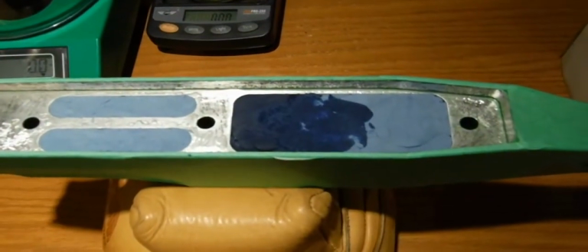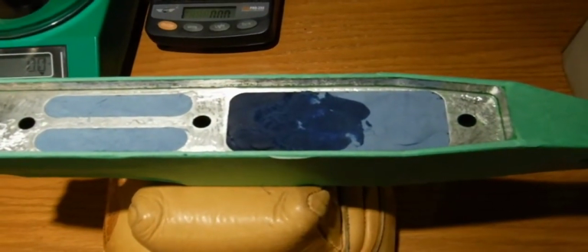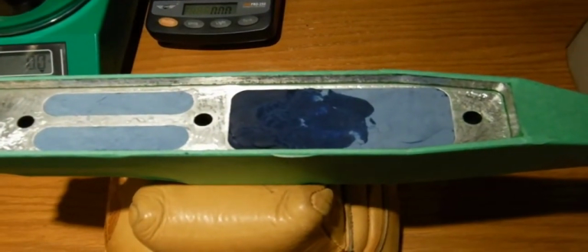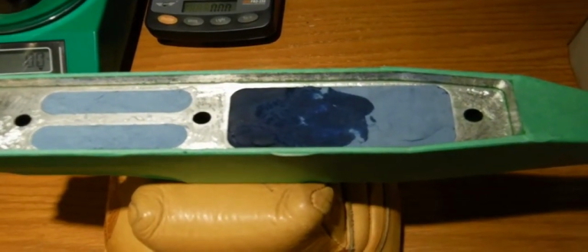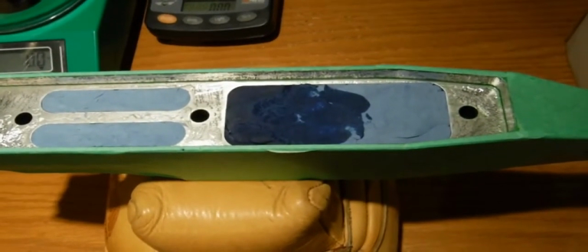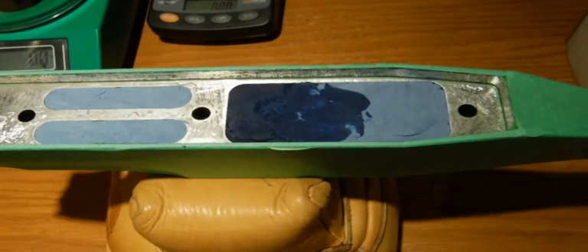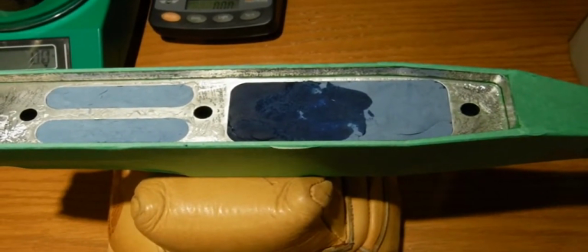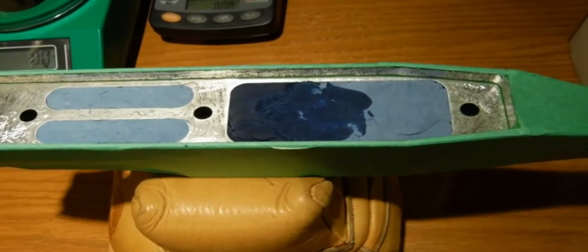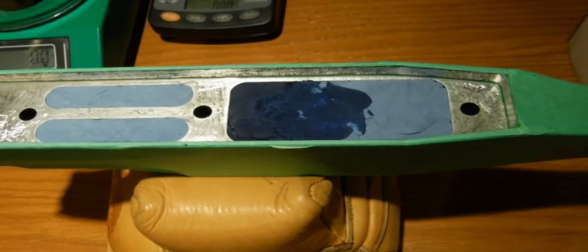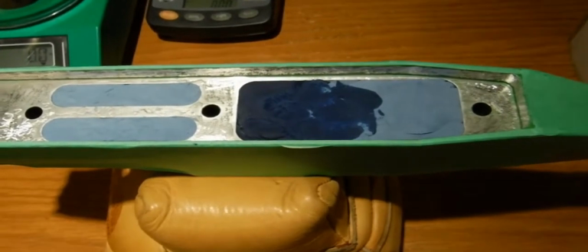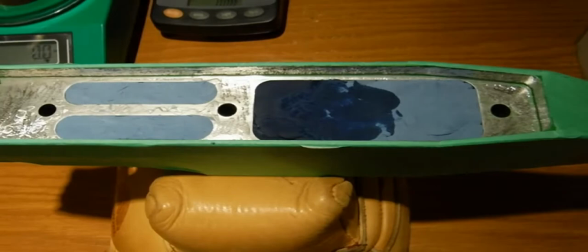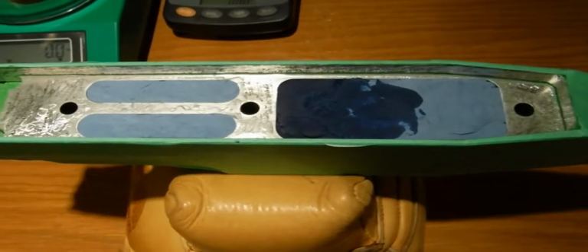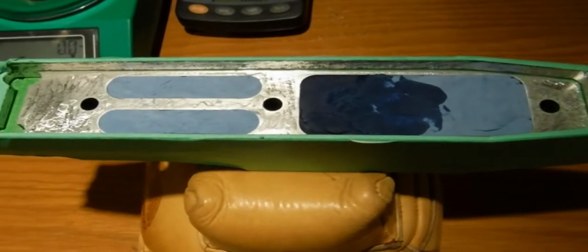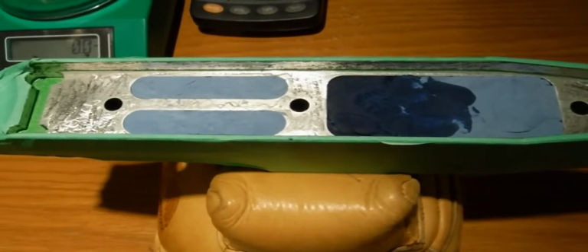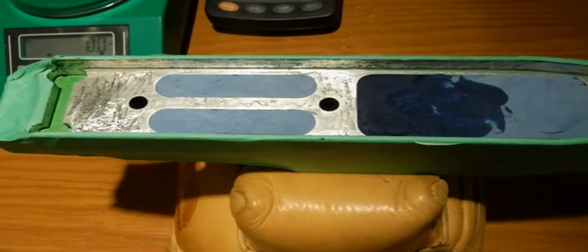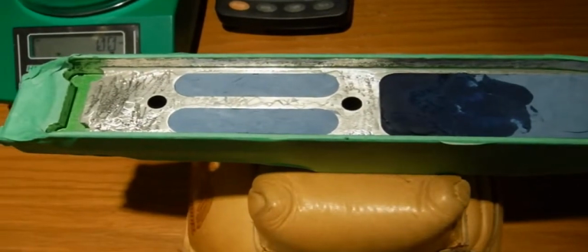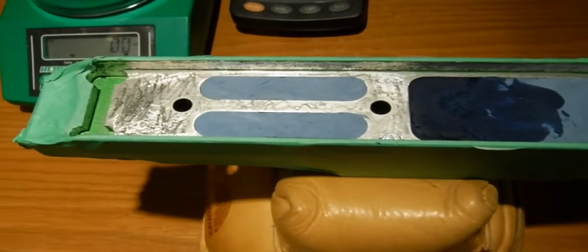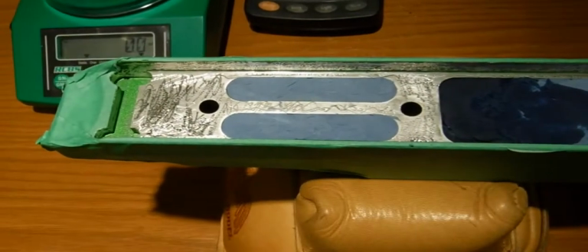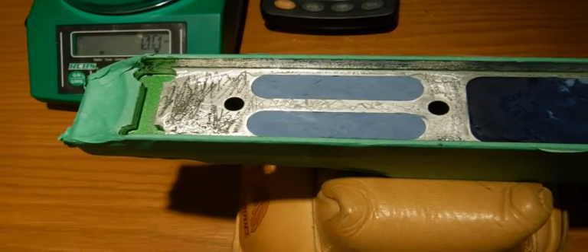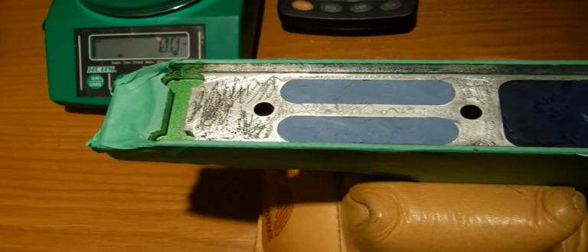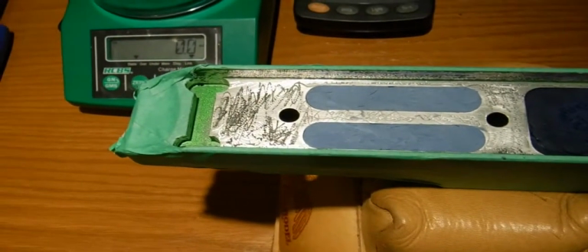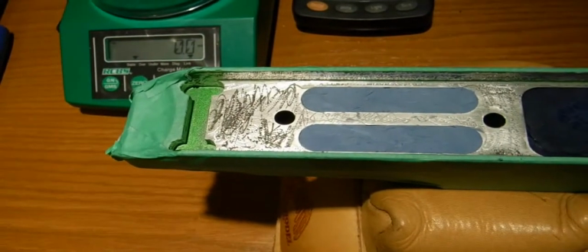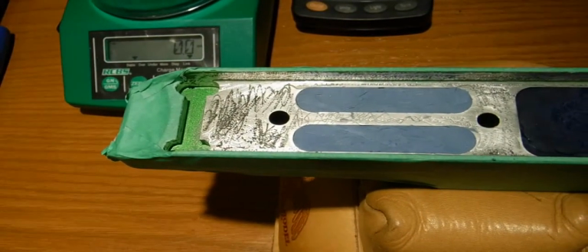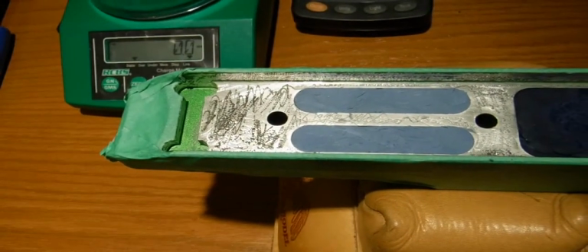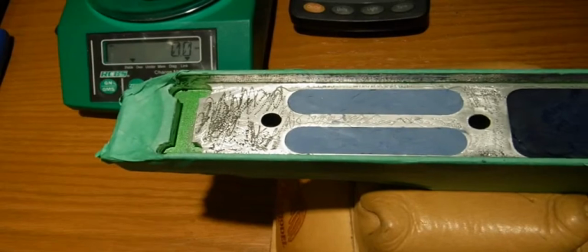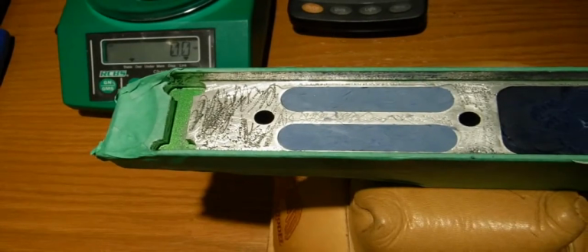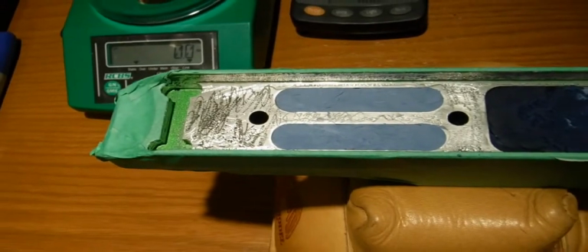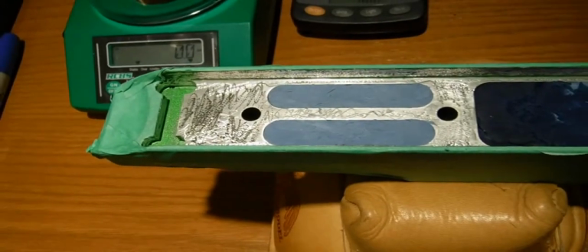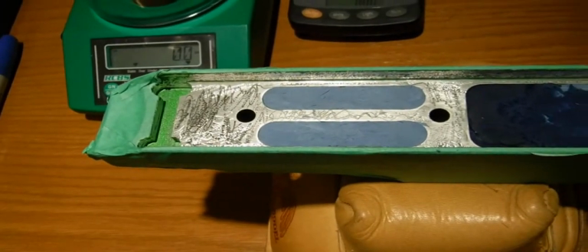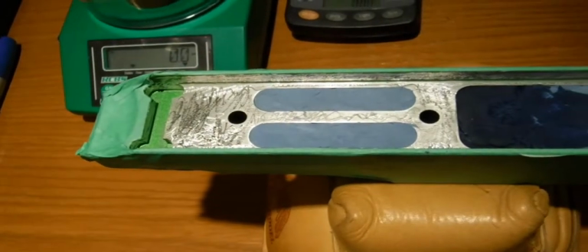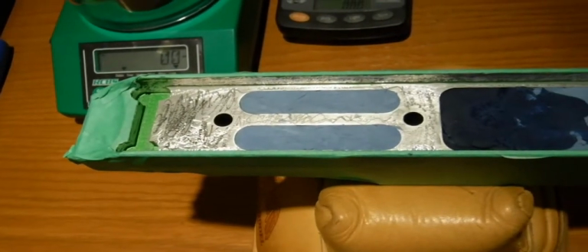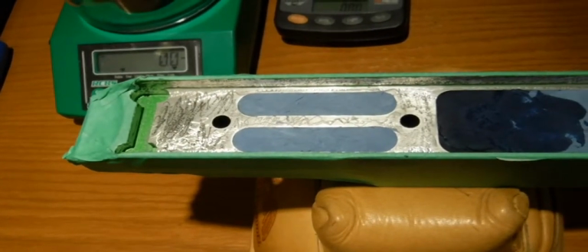Hi, Matthew with F-Class Community Channel. This is video log number 7 on the Xtreme Gun Shooting Center chassis.